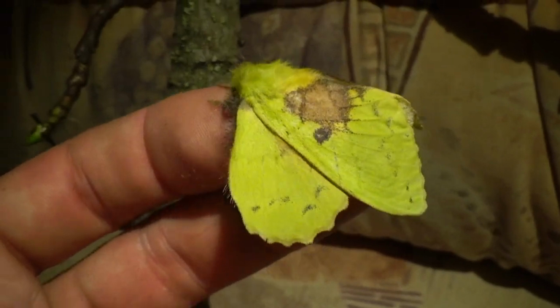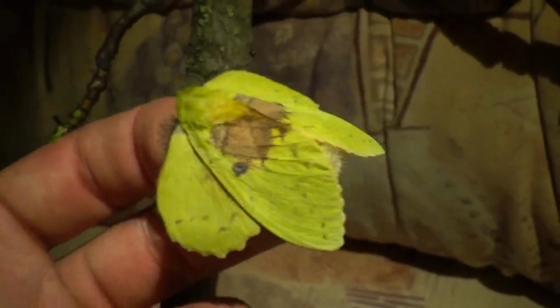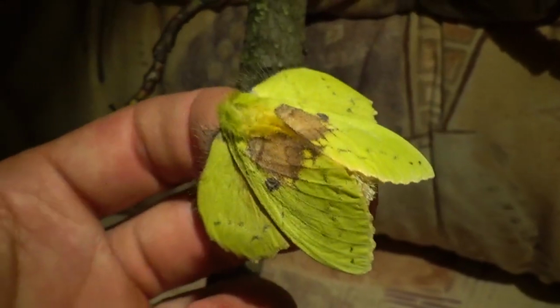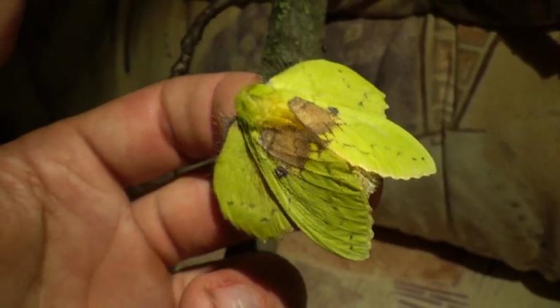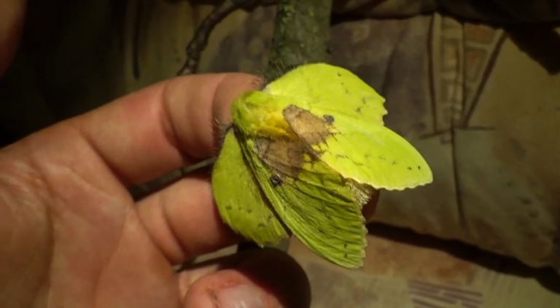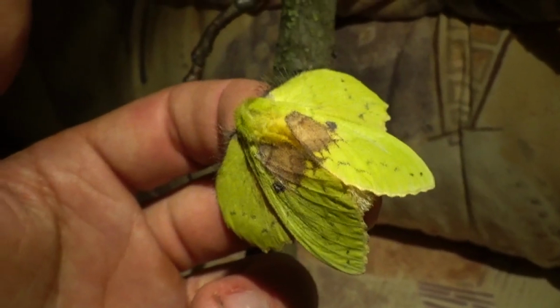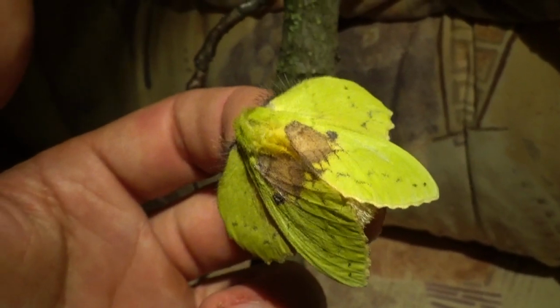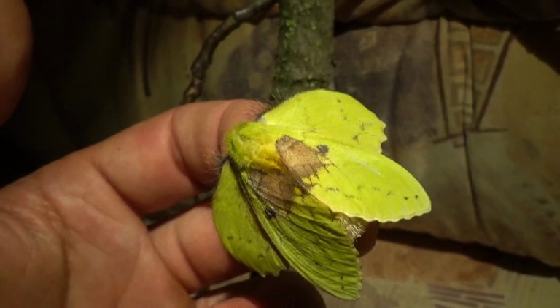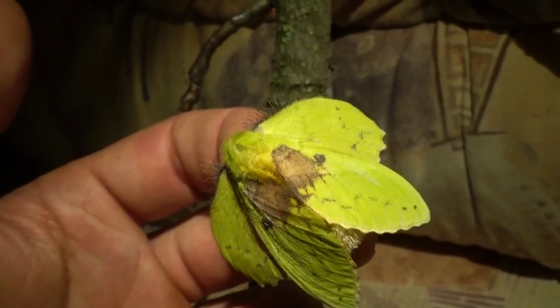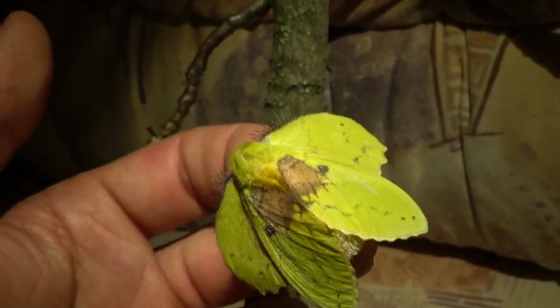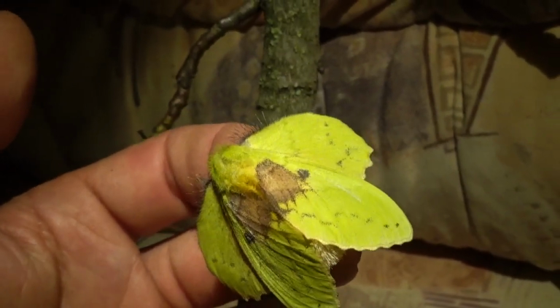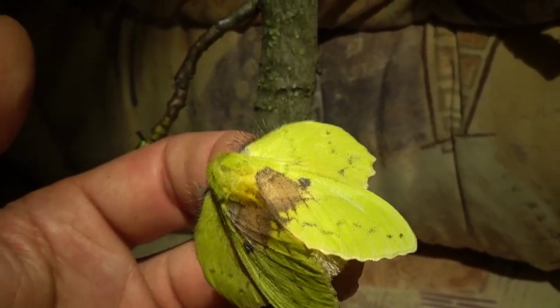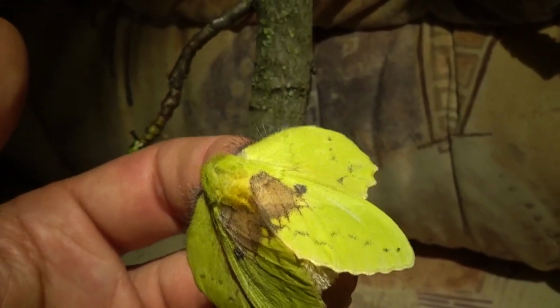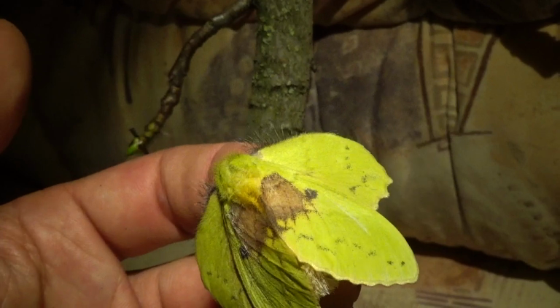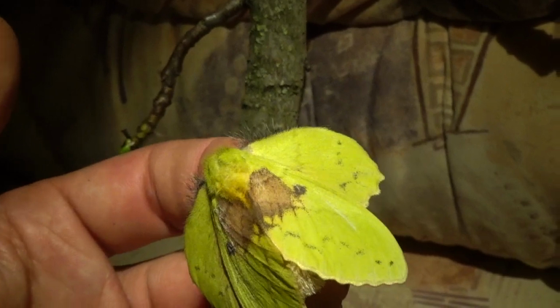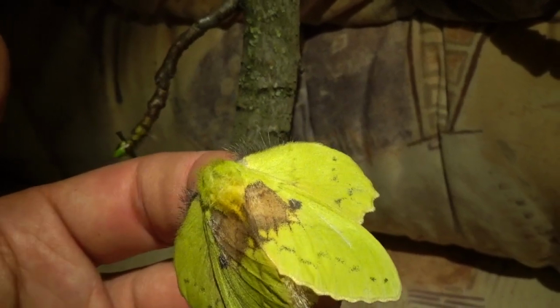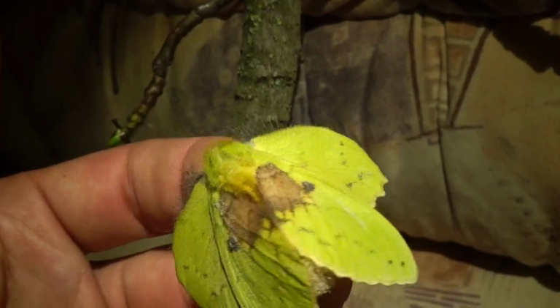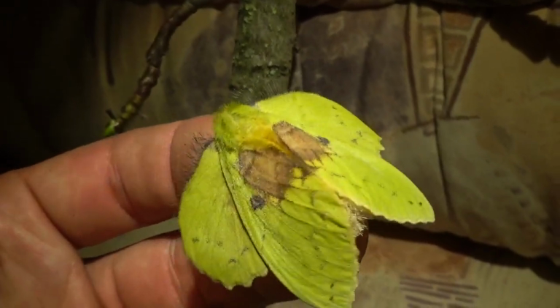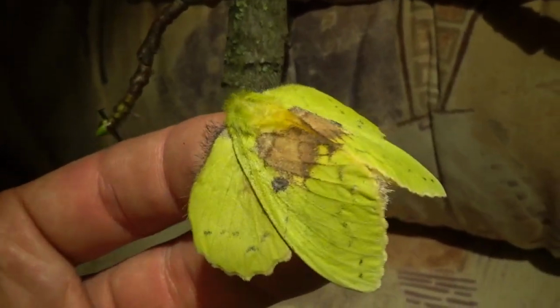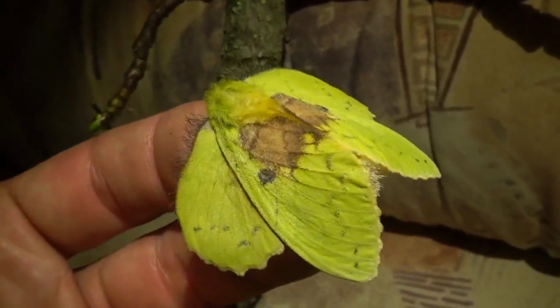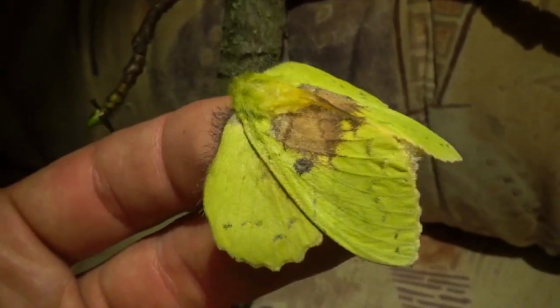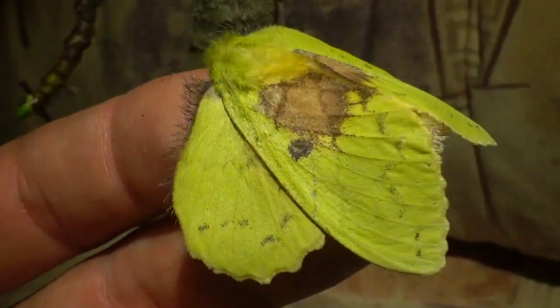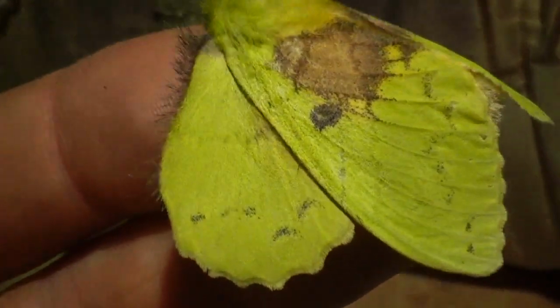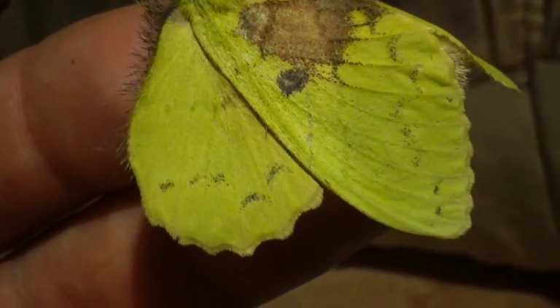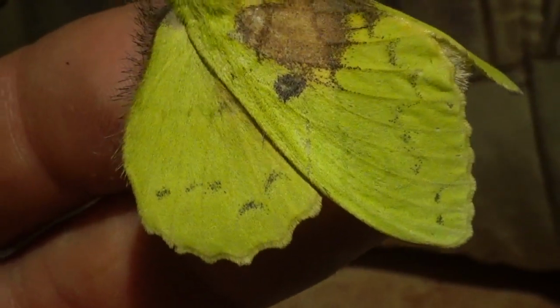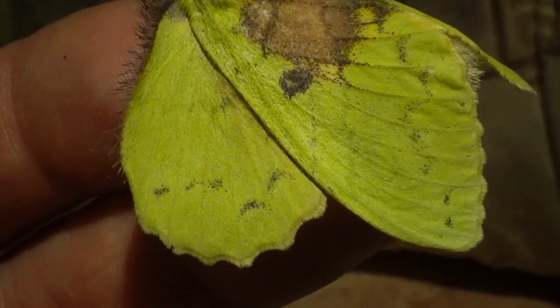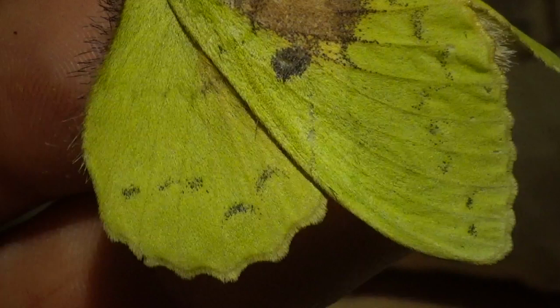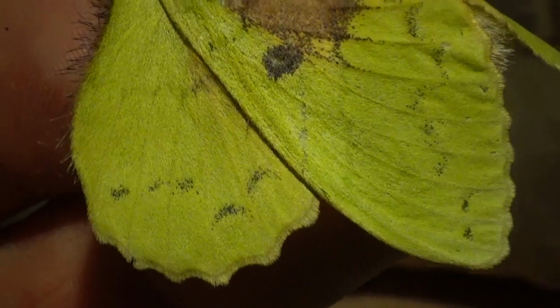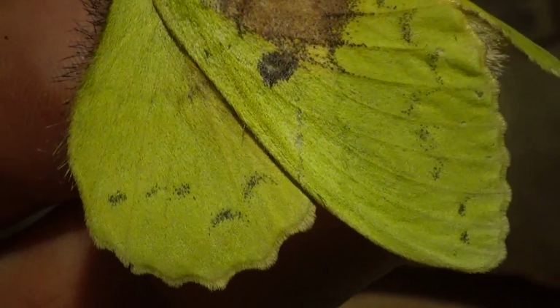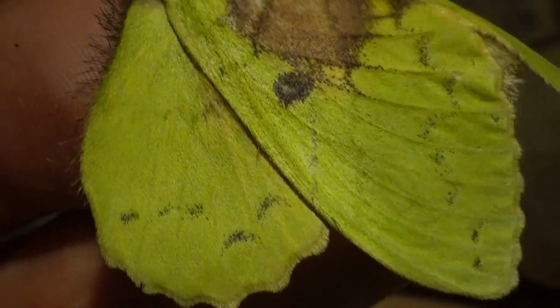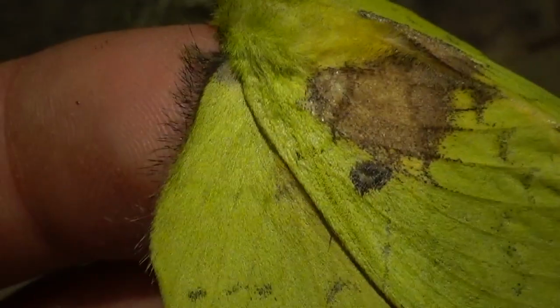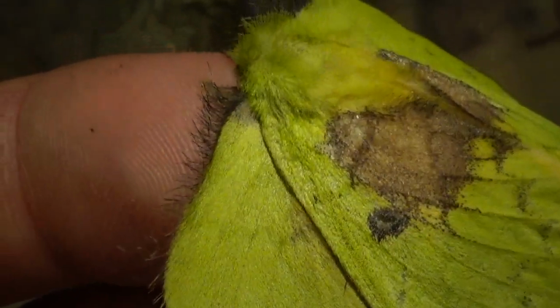It's a really common species that can be found throughout most of tropical Asia. I know they're found in Malaysia, Thailand, places like that.